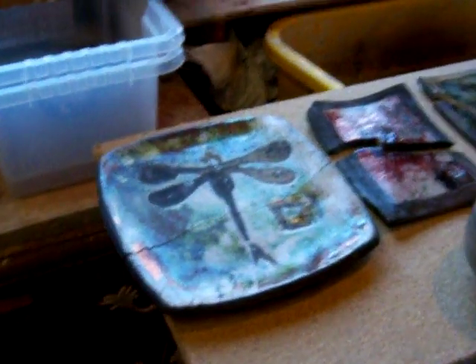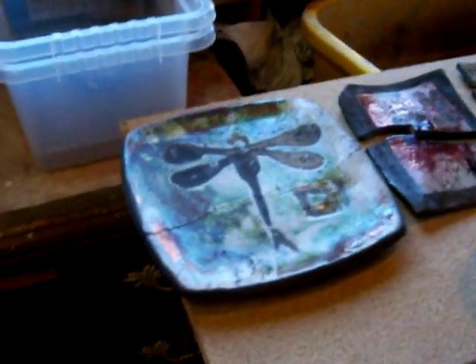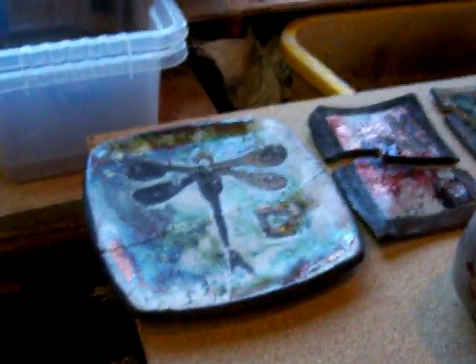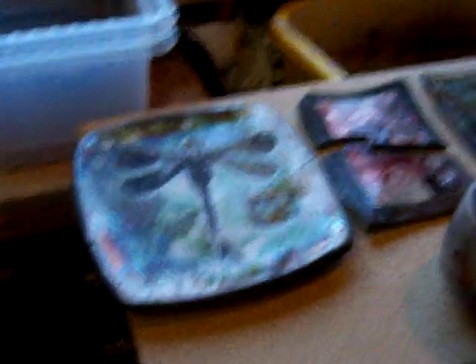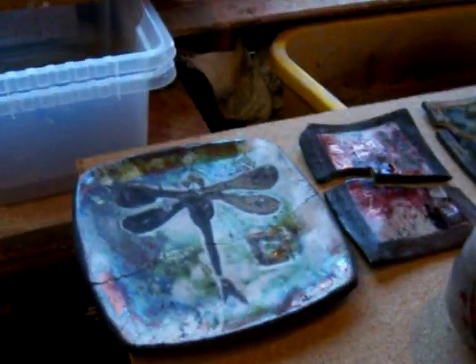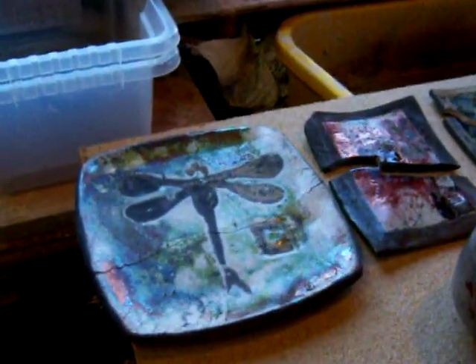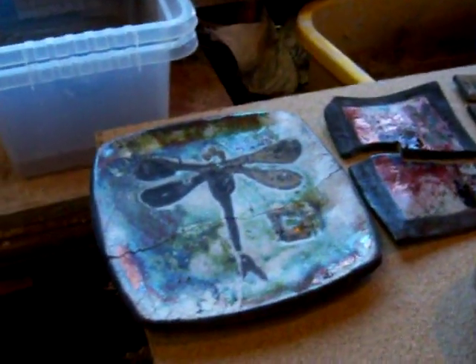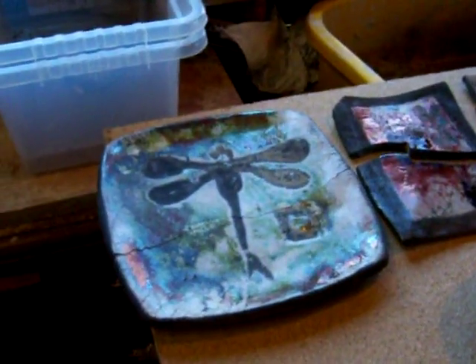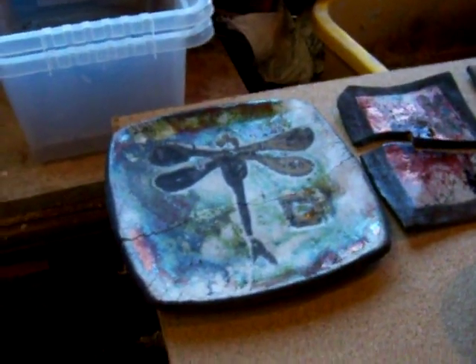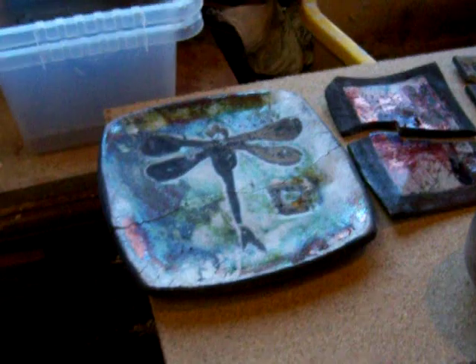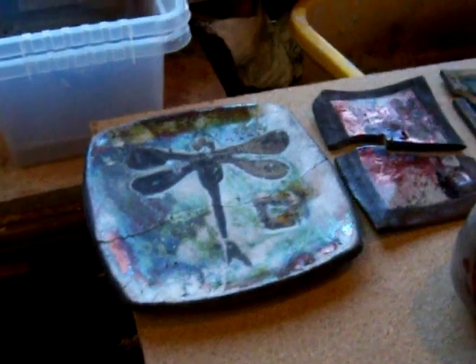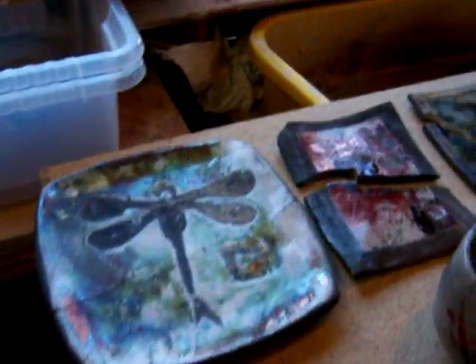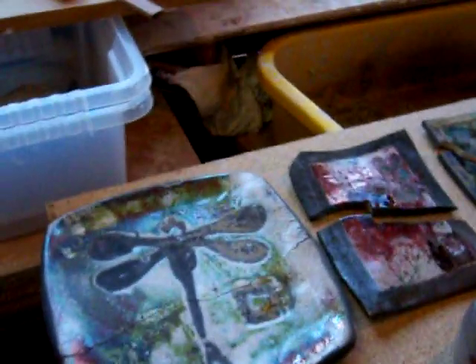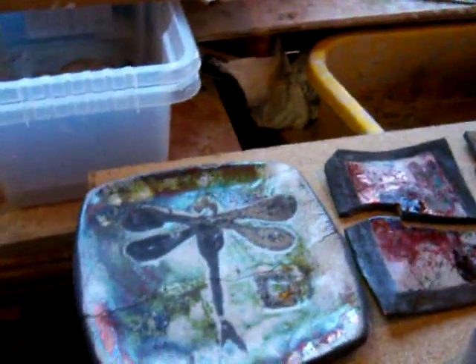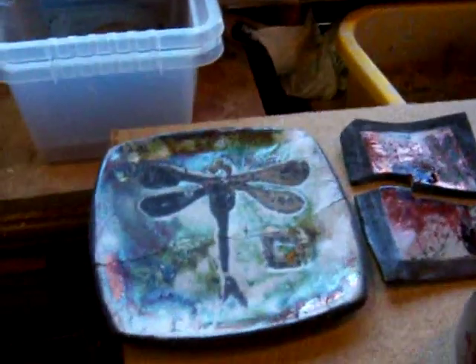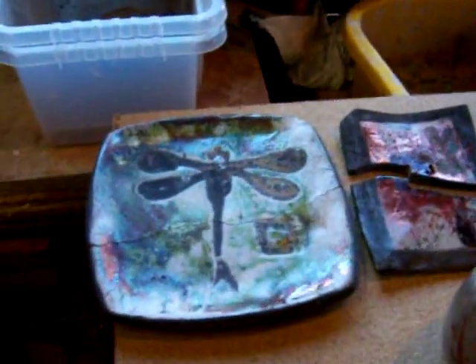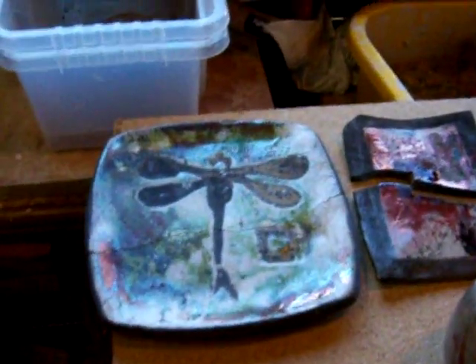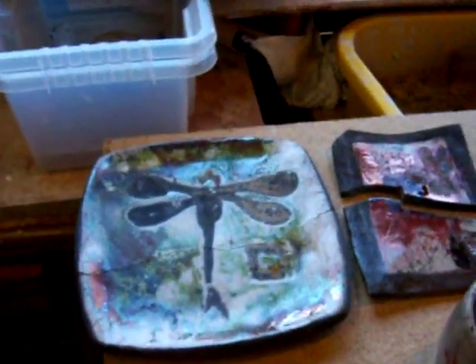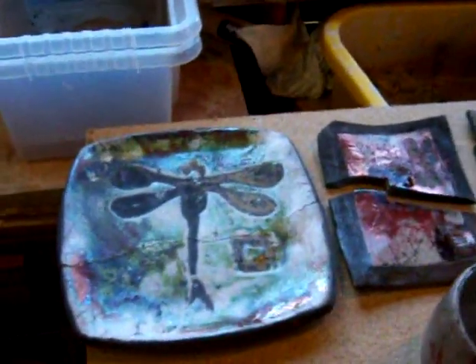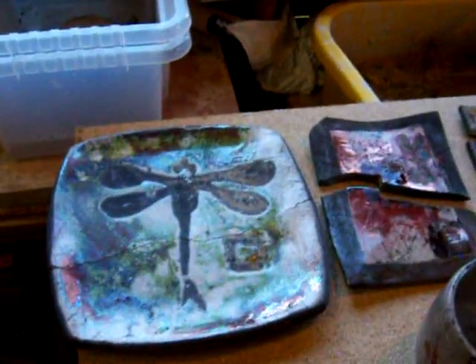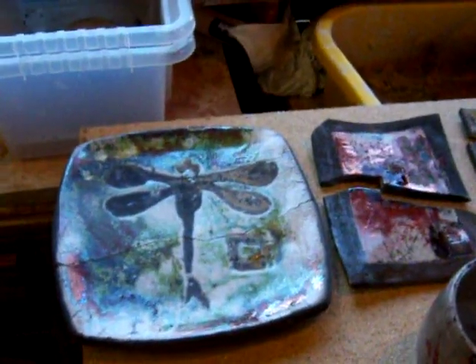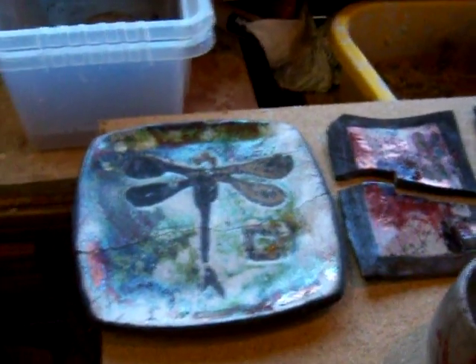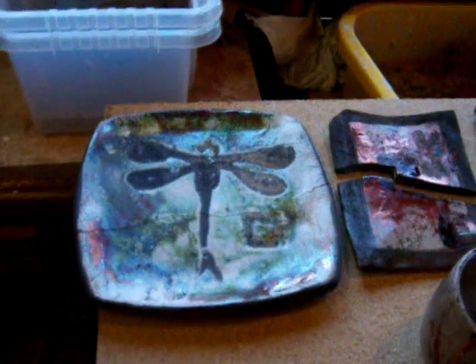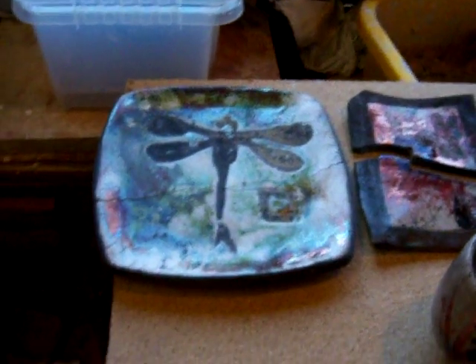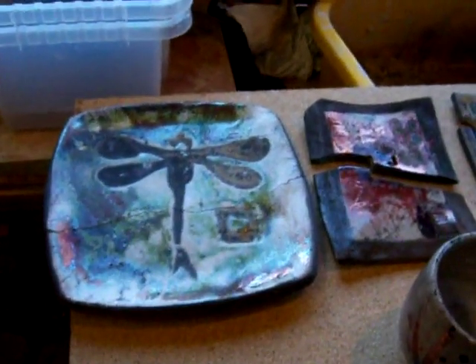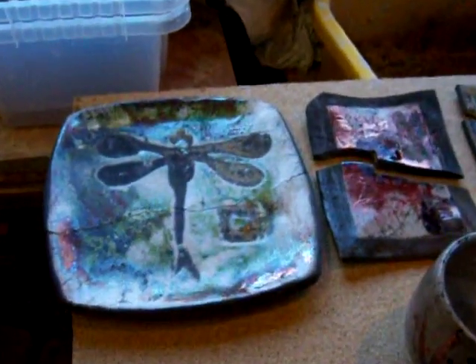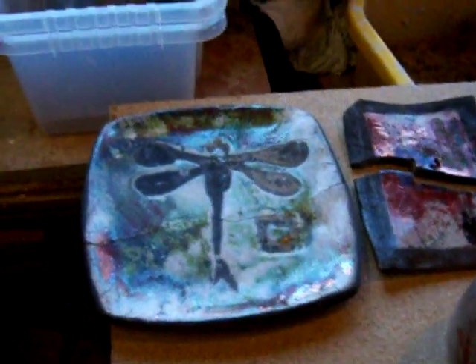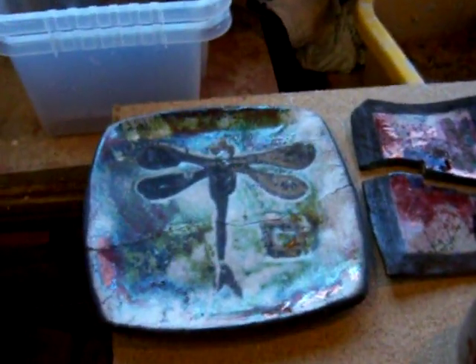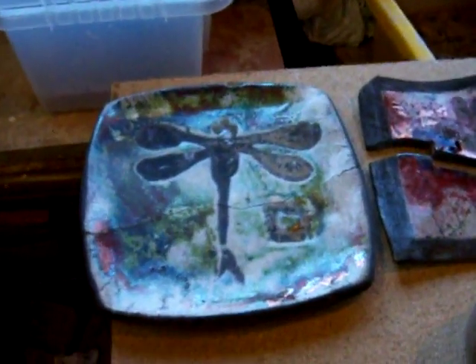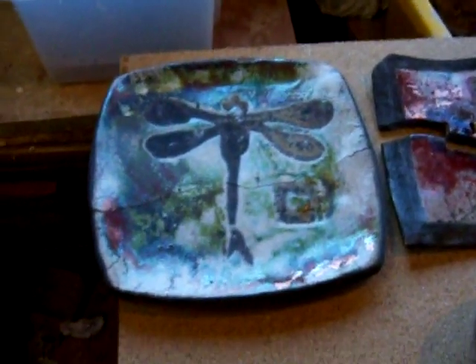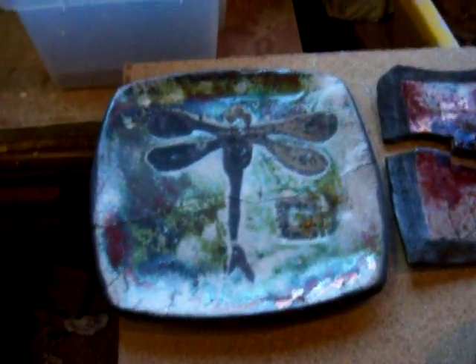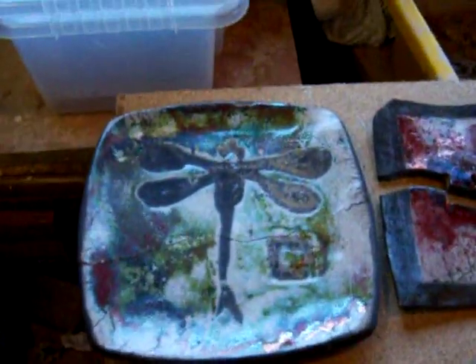Hey everybody, I just thought I'd show you a few failures and successes of a raku firing I went to this weekend. A friend of mine was having a raku party and I took along some pieces.